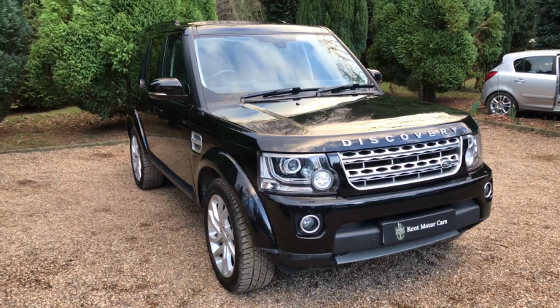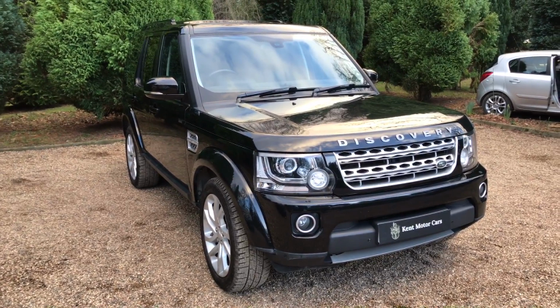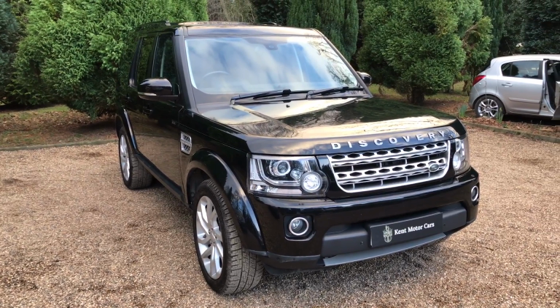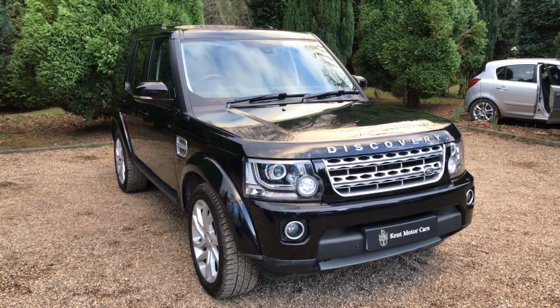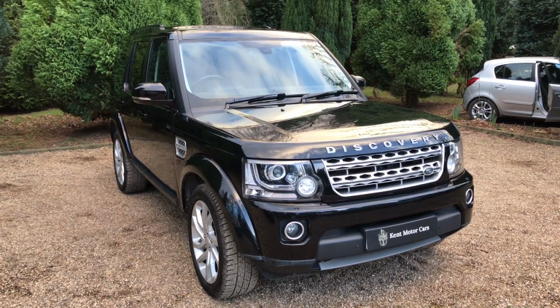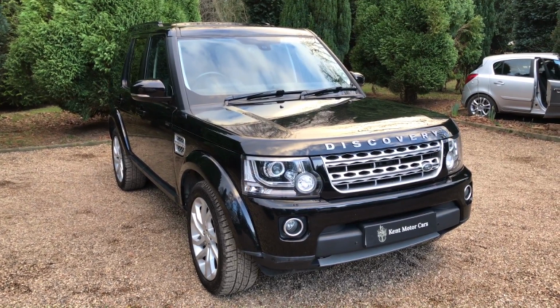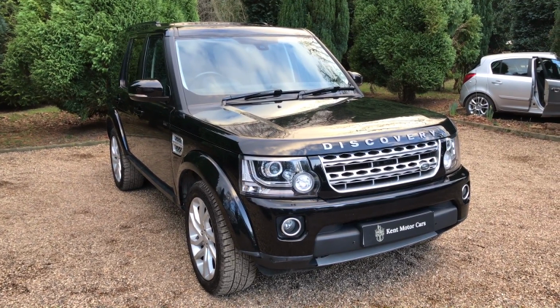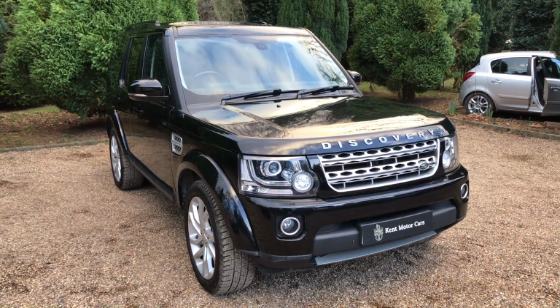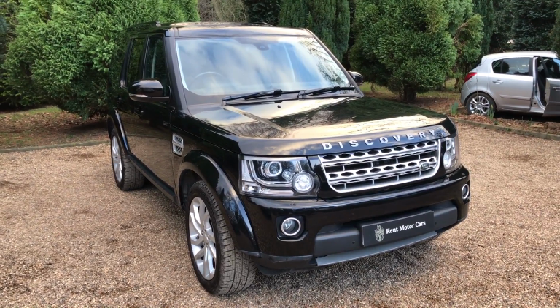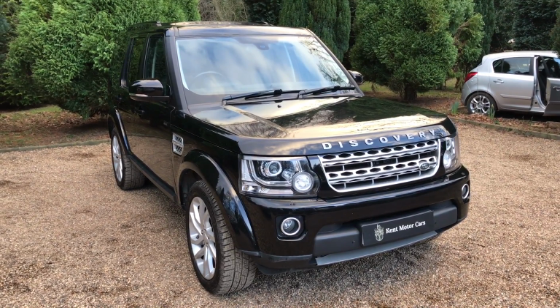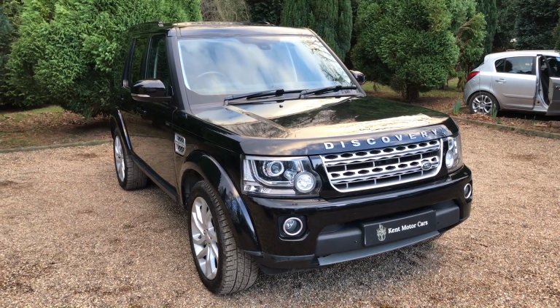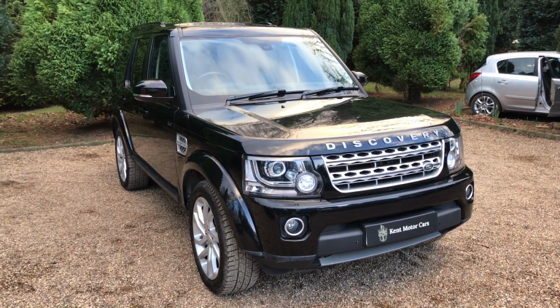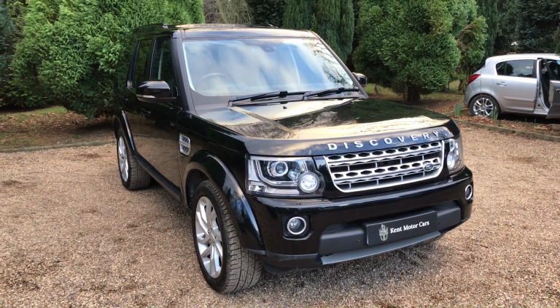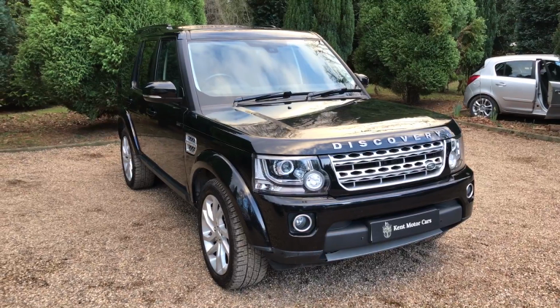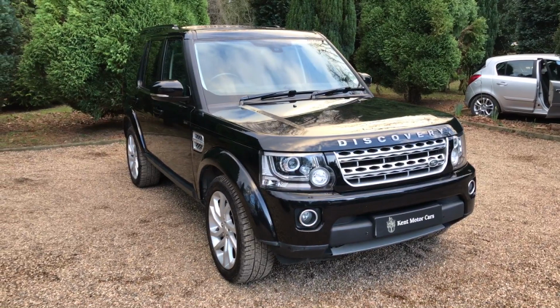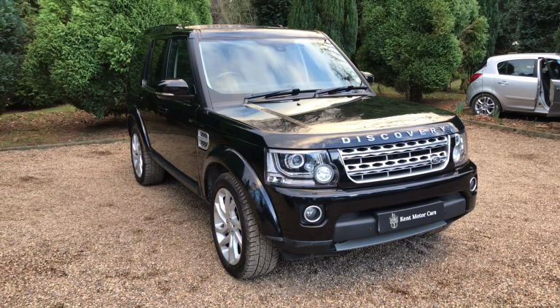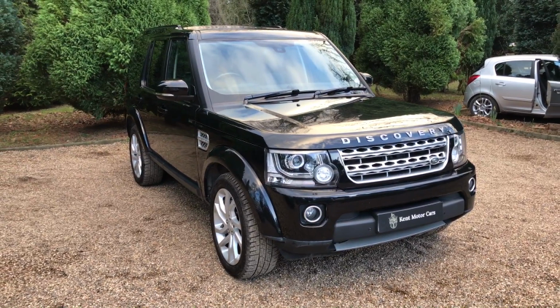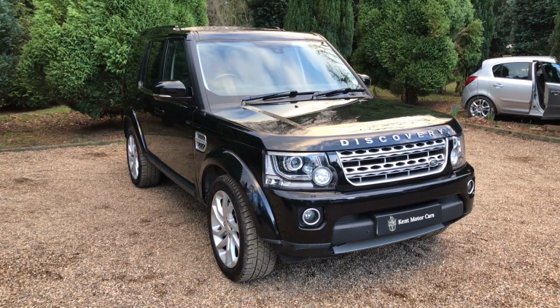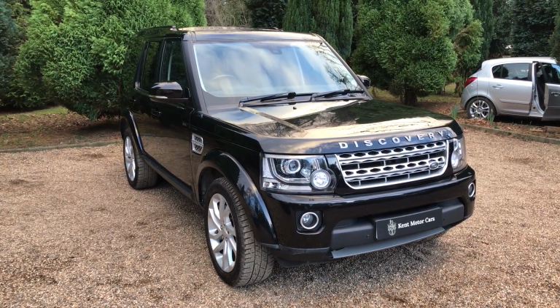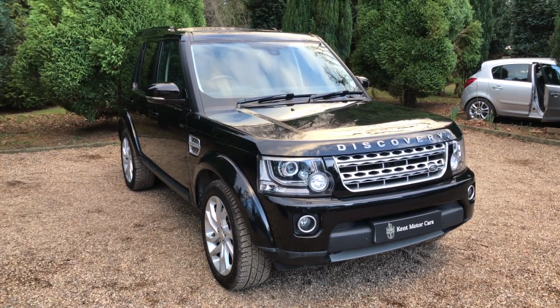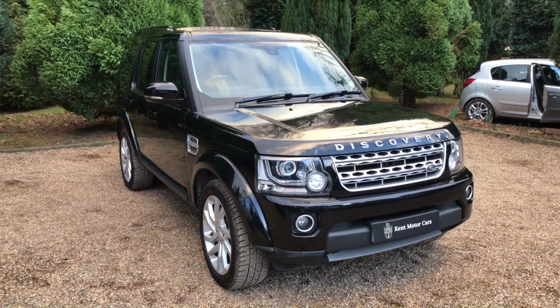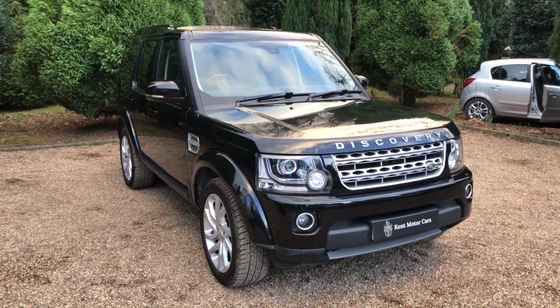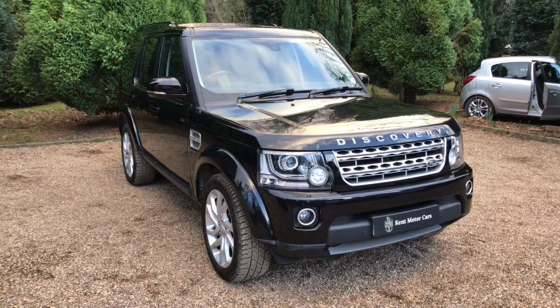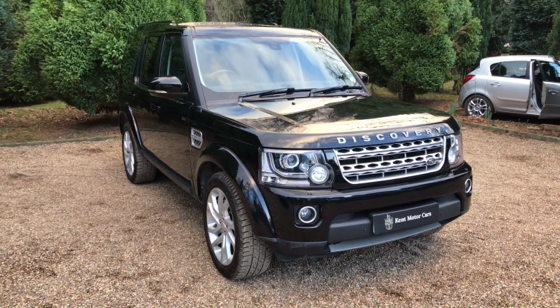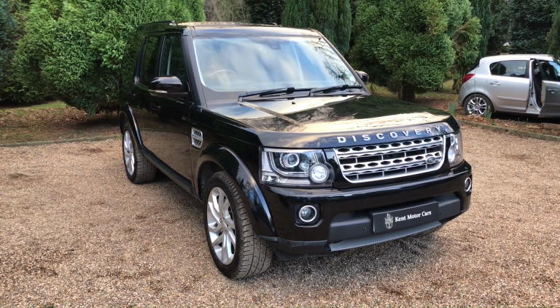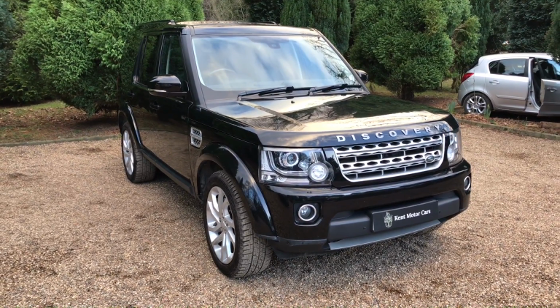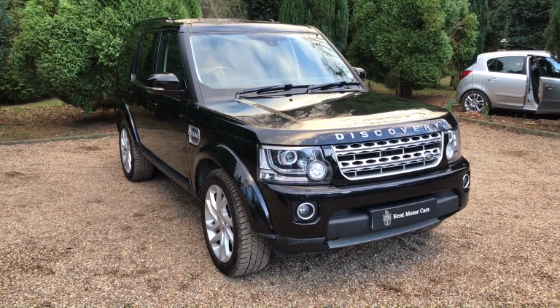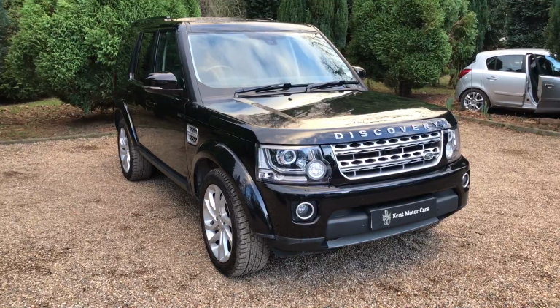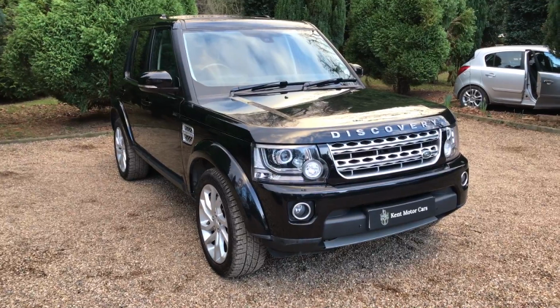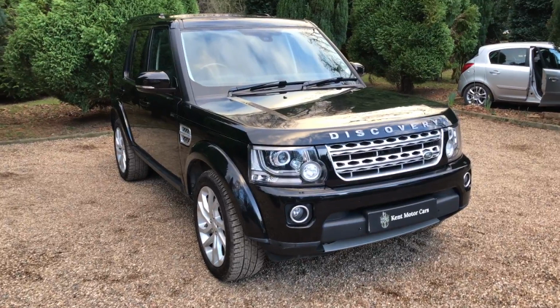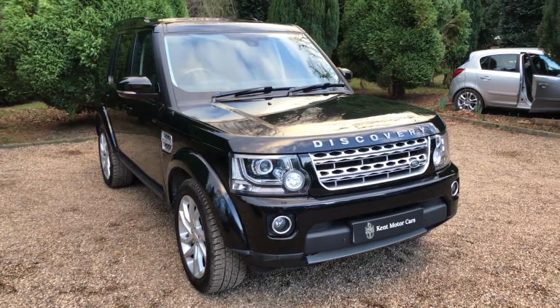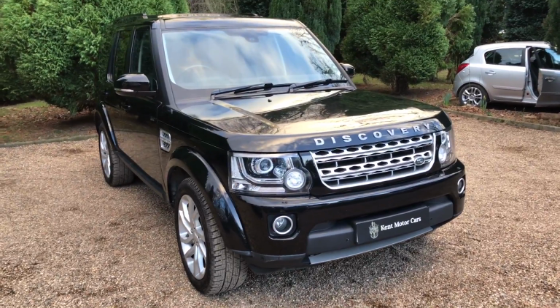Hi guys, Tom here from Kemp Motorcars. Just a quick video to show you our Land Rover Discovery 4 that we've recently taken in stock. This one's on a 15 plate, it's done 53,000 miles, and it's in really nice condition, so I'm just going to show you around the car now.